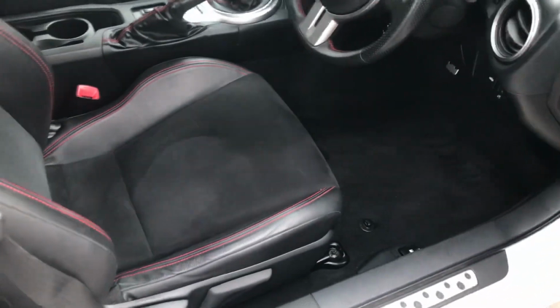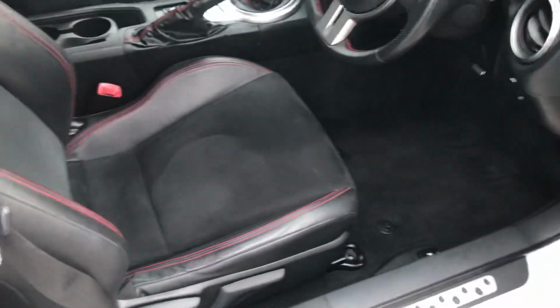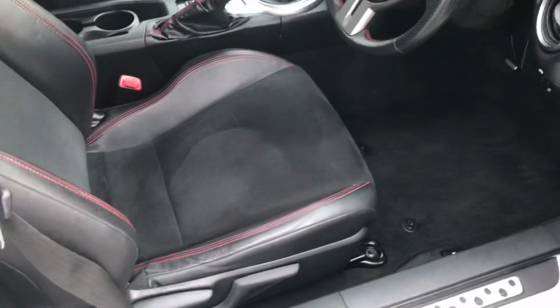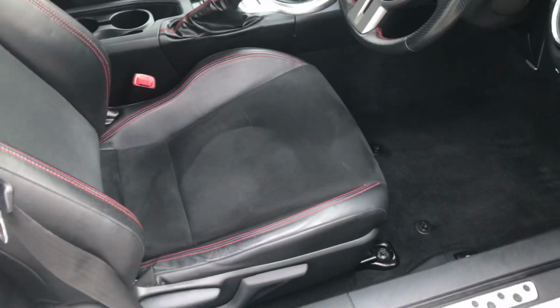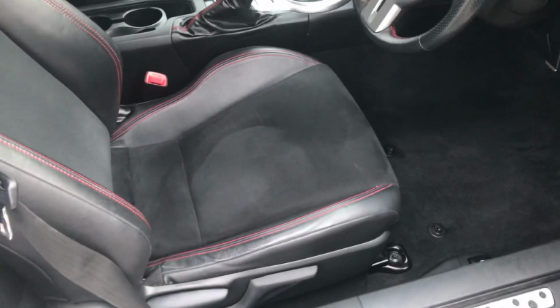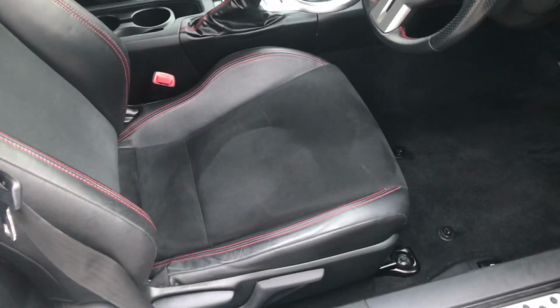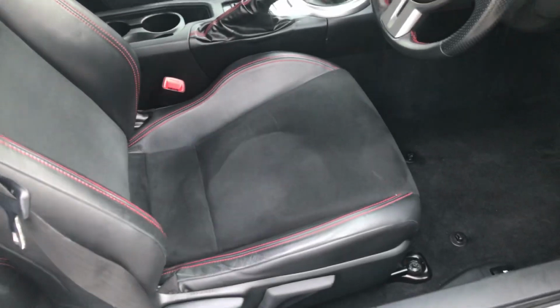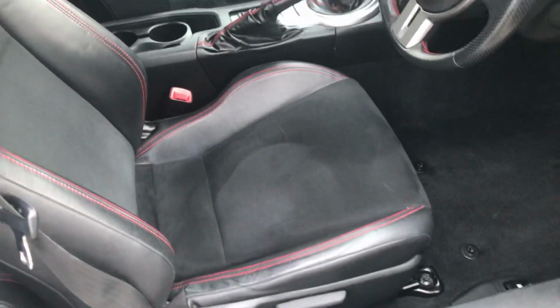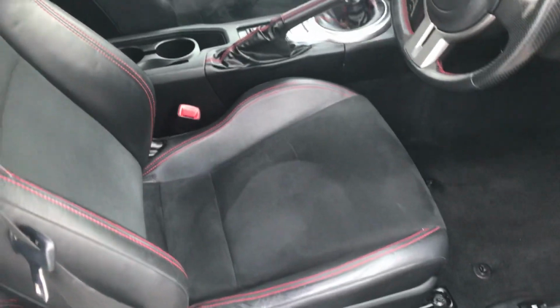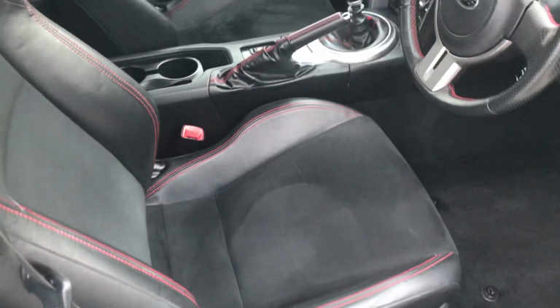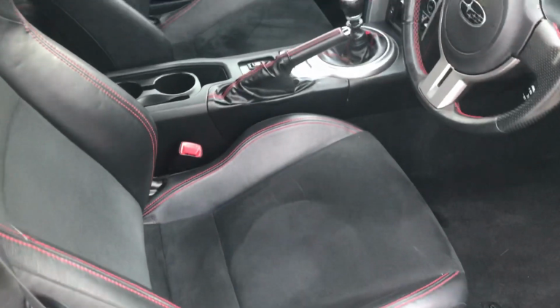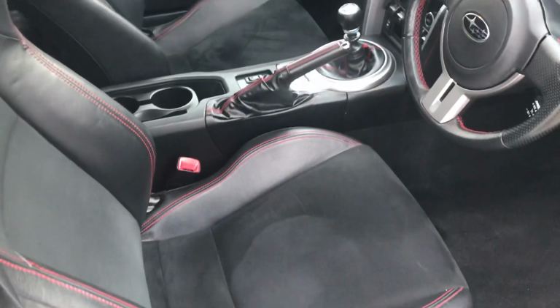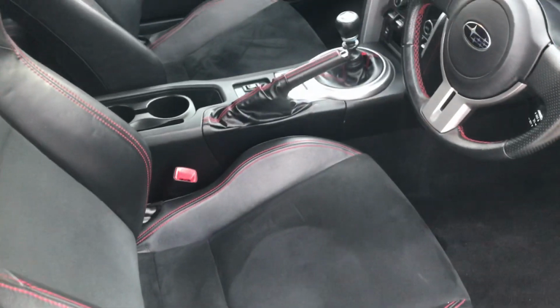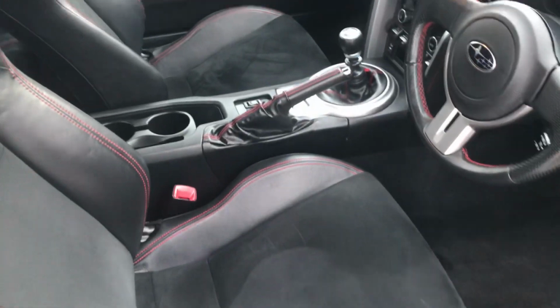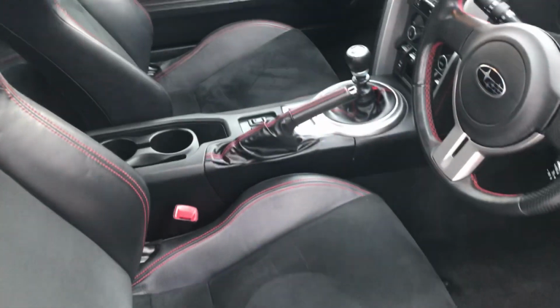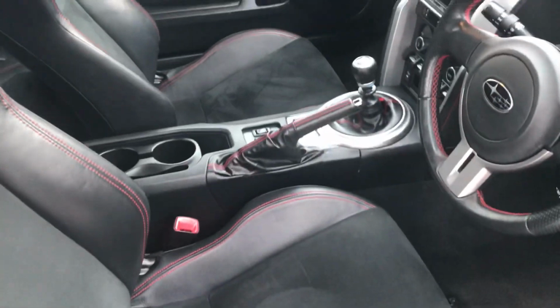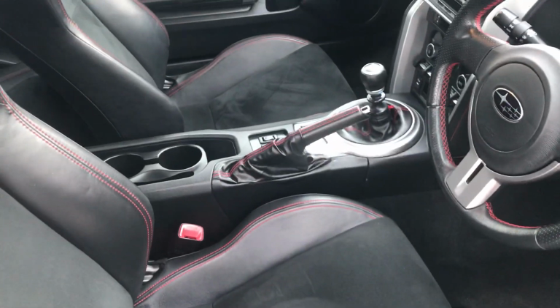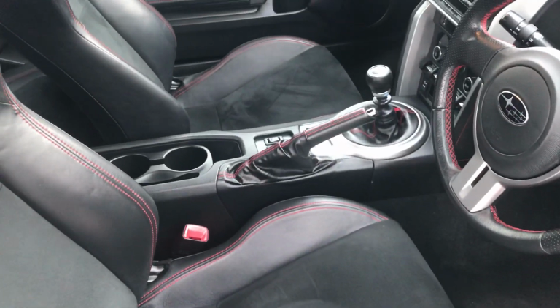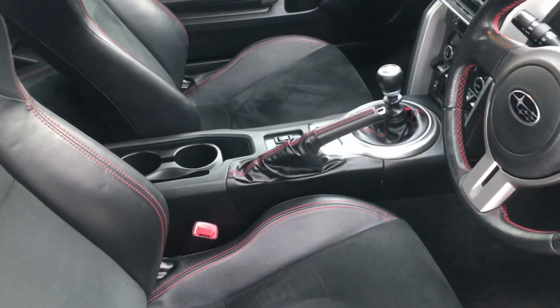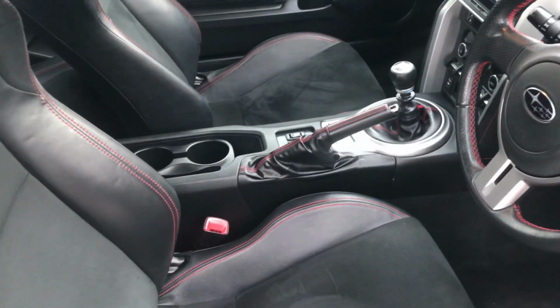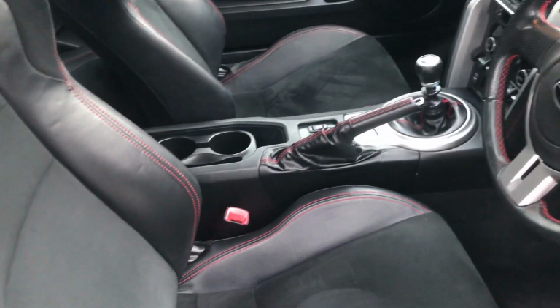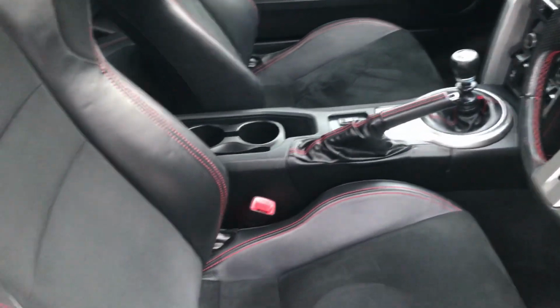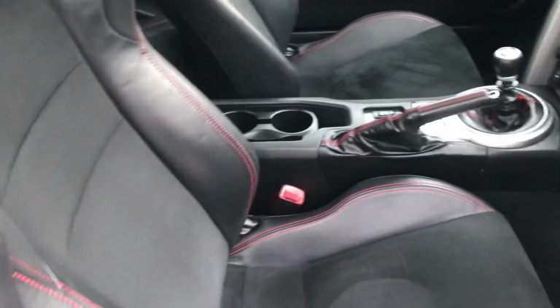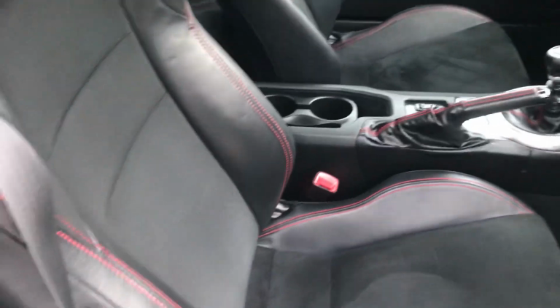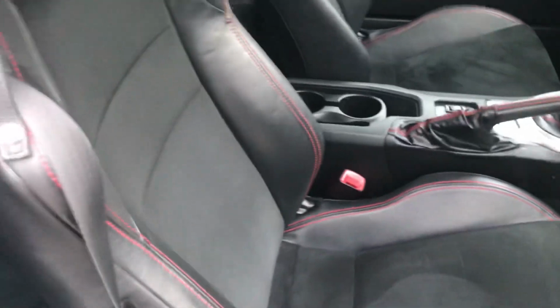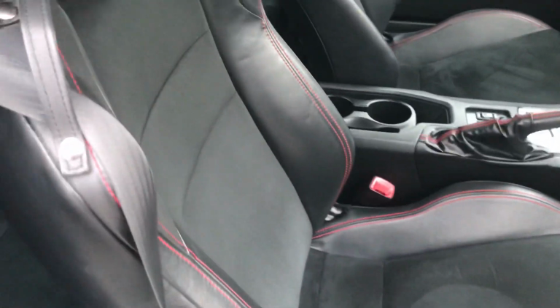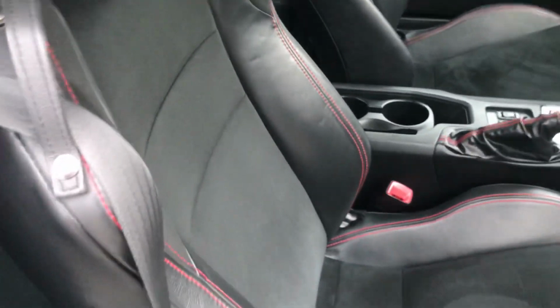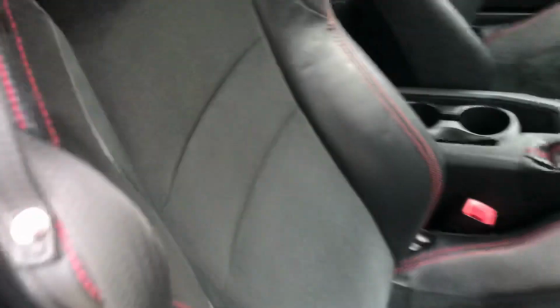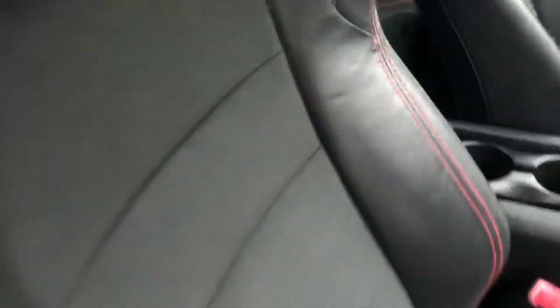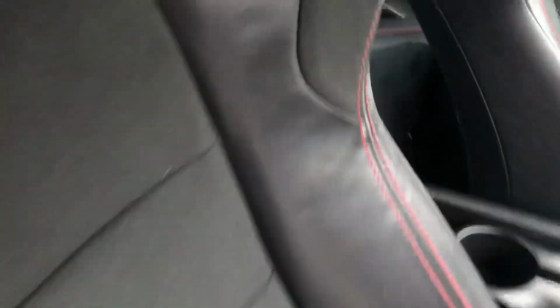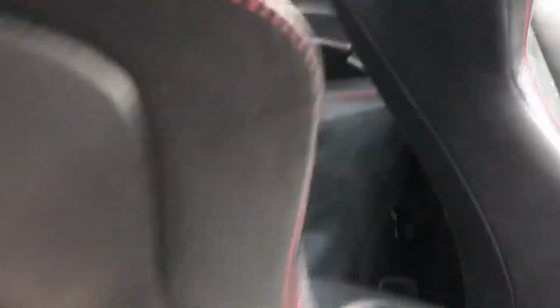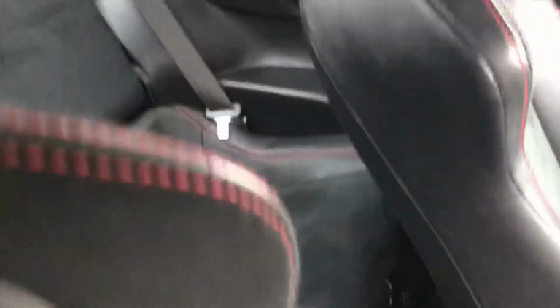Half leather interior with red stitching. Two seats in the rear.